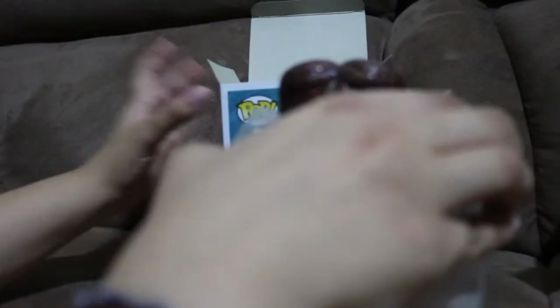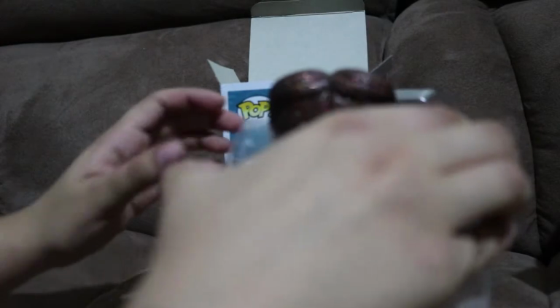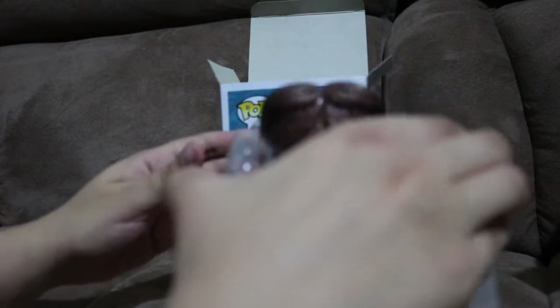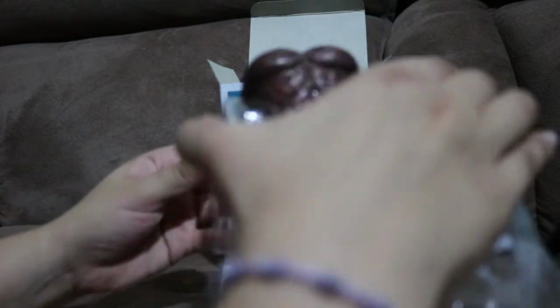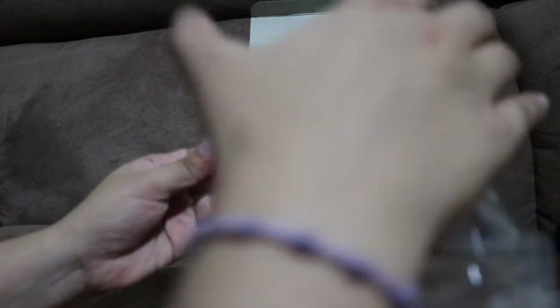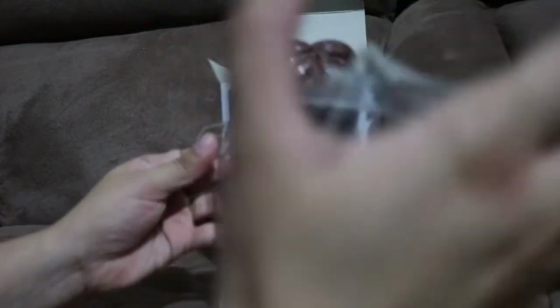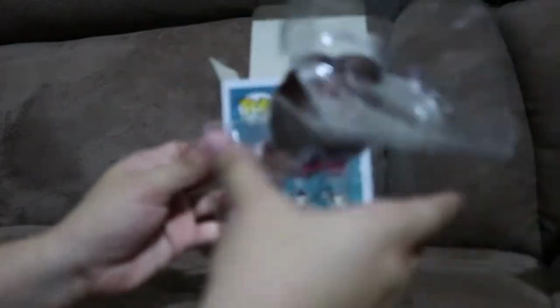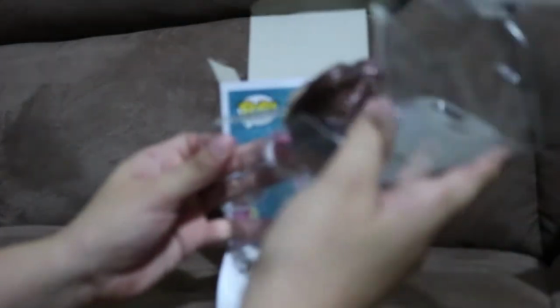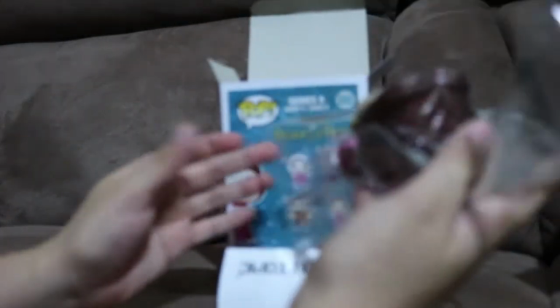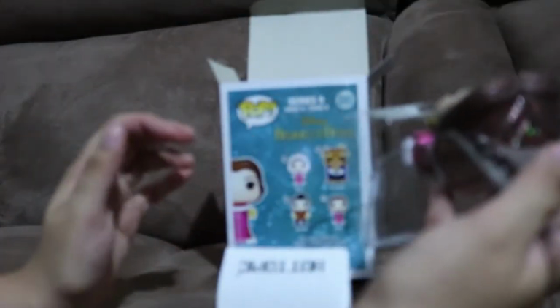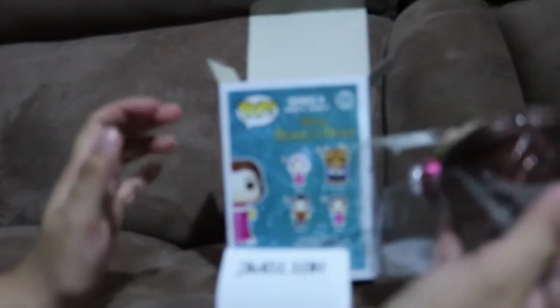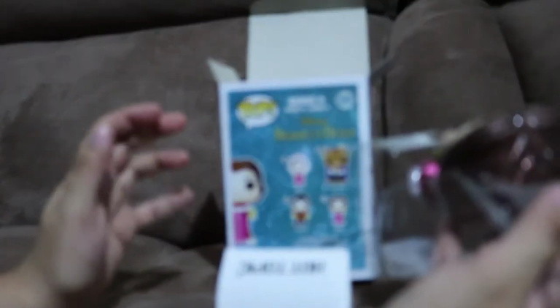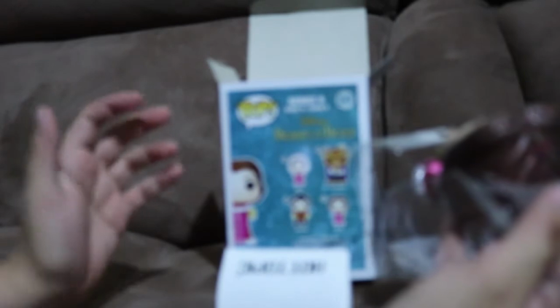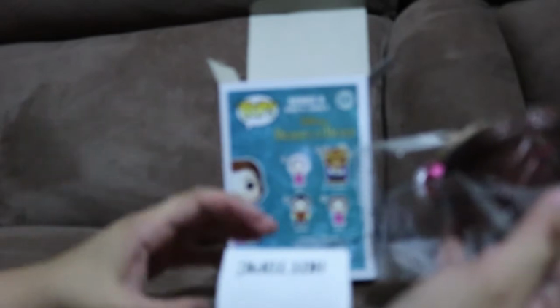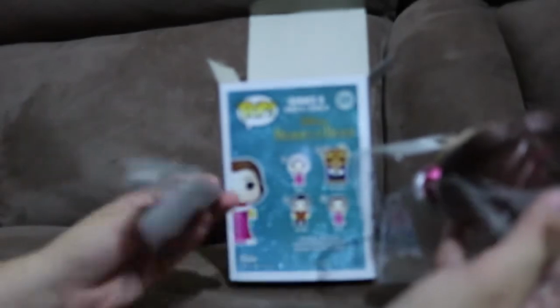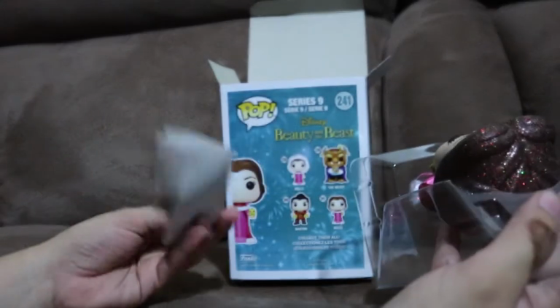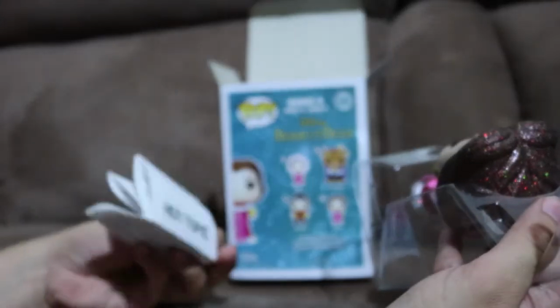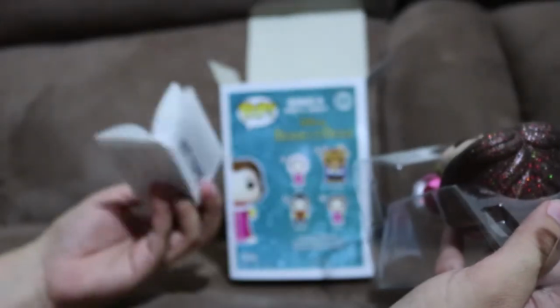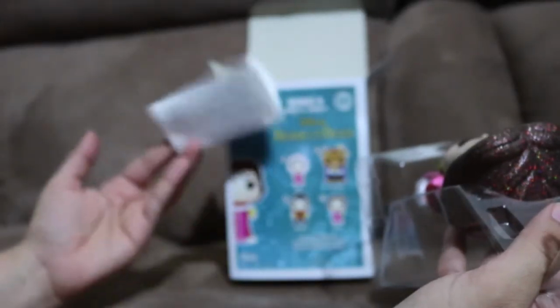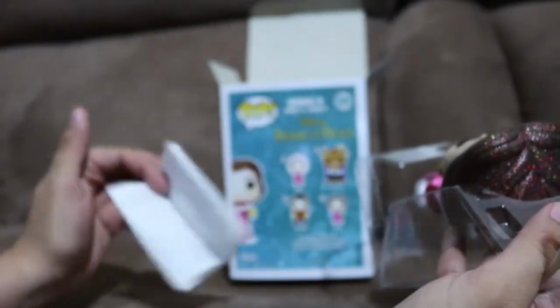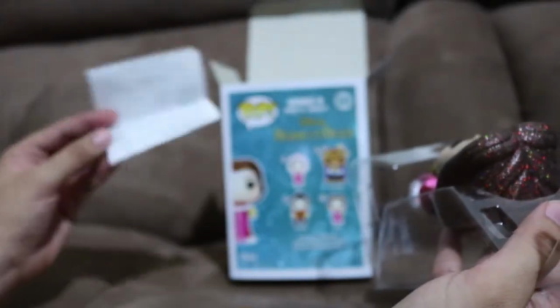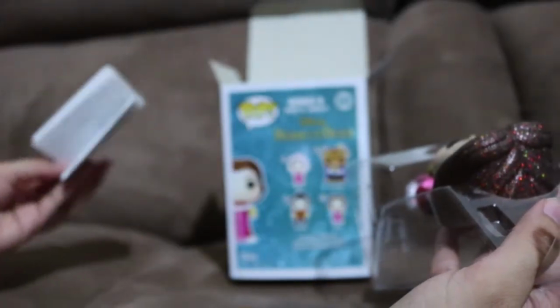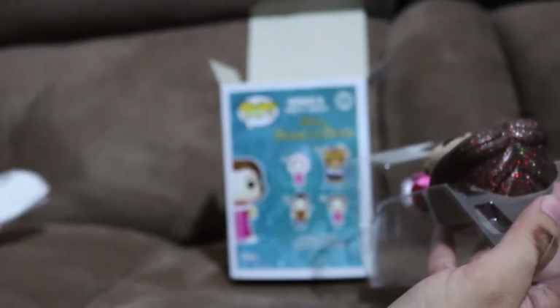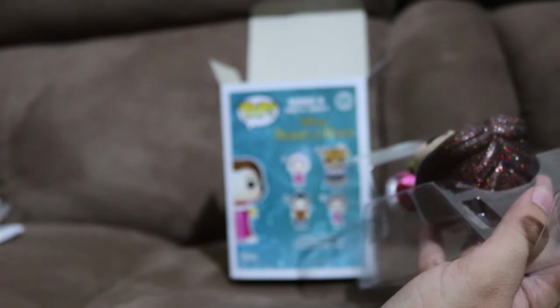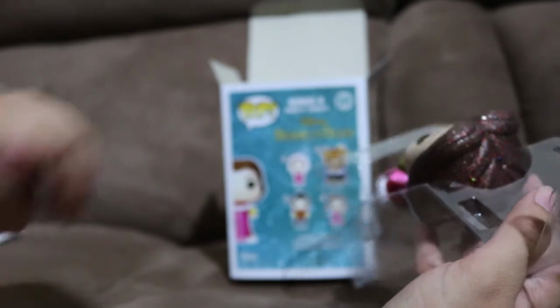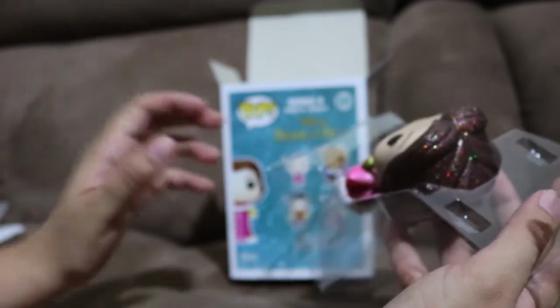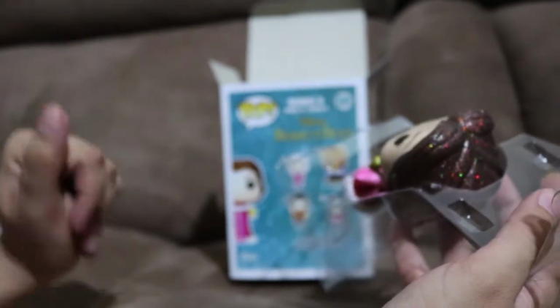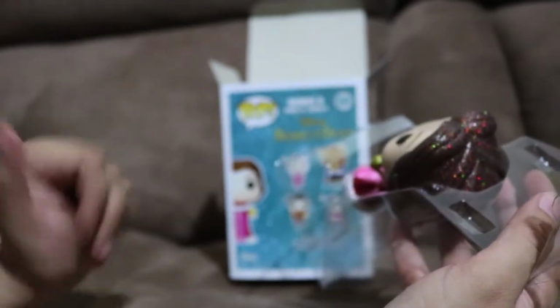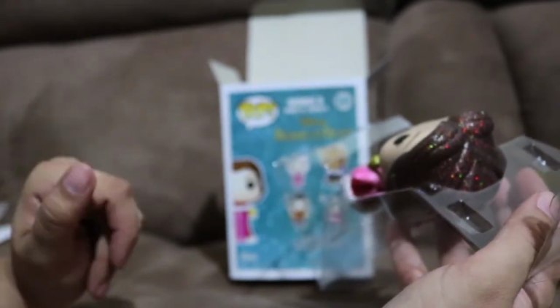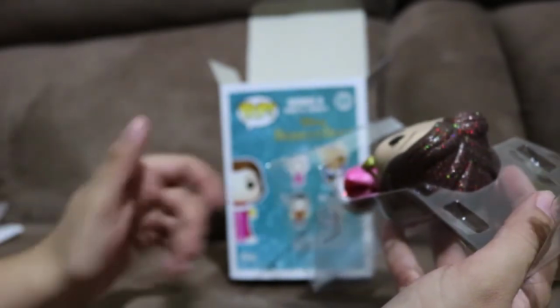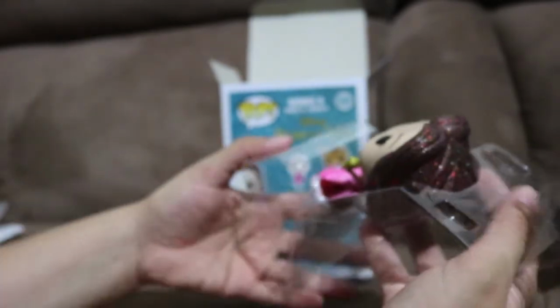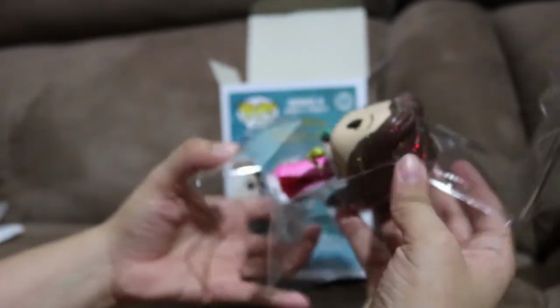I have this habit where whenever I go to the store and buy something really cool, I kind of just put the receipt in the box. Let me know if you guys do that too, or if I'm the only weirdo that actually does that.